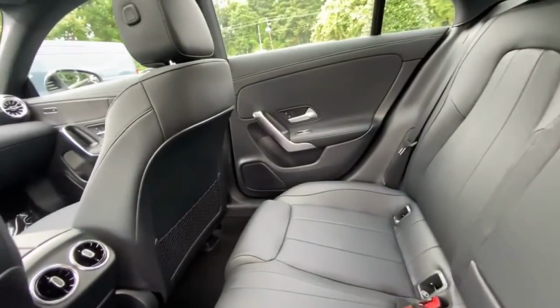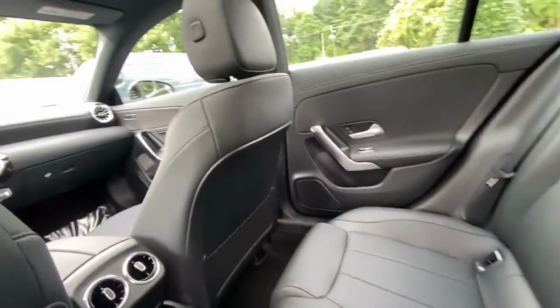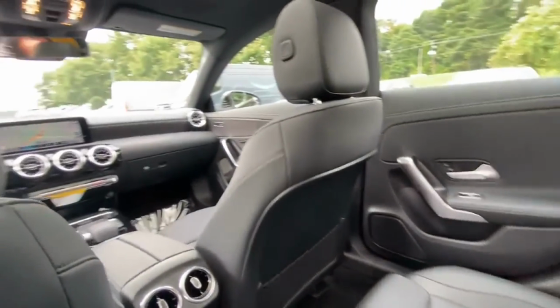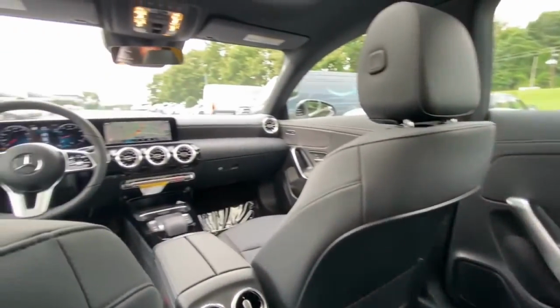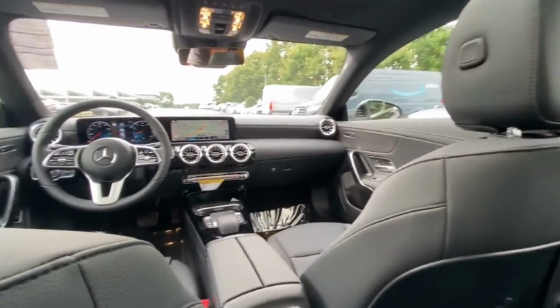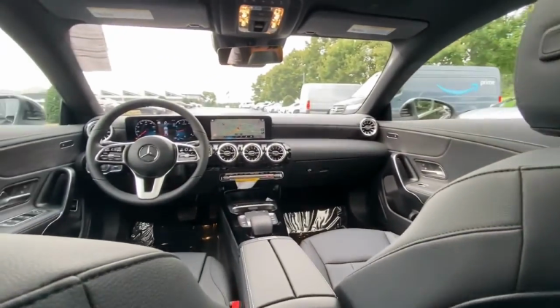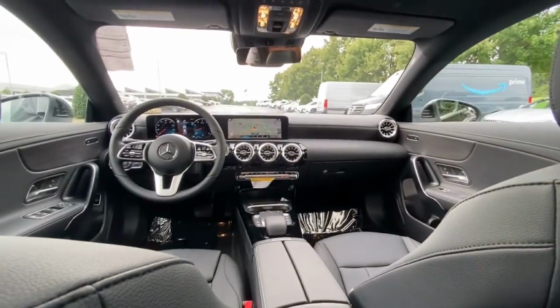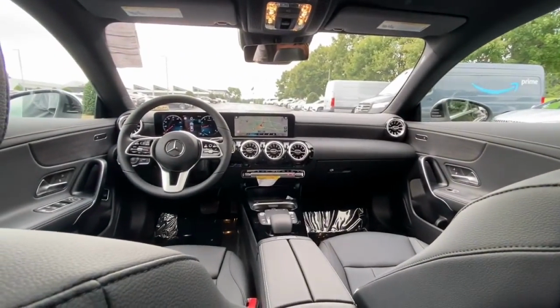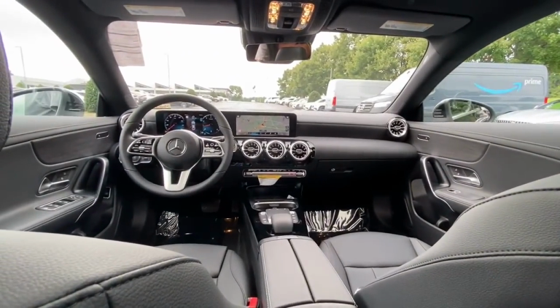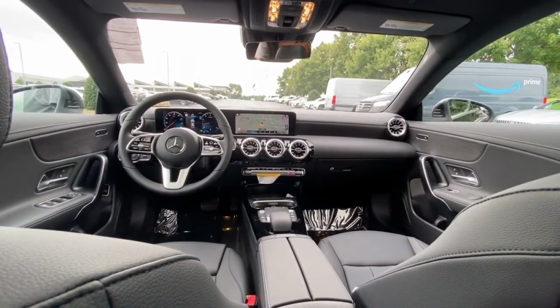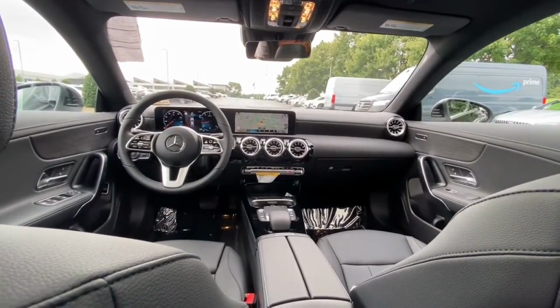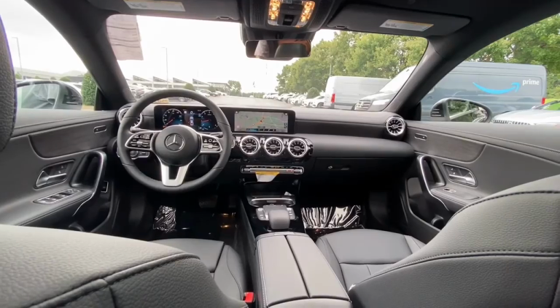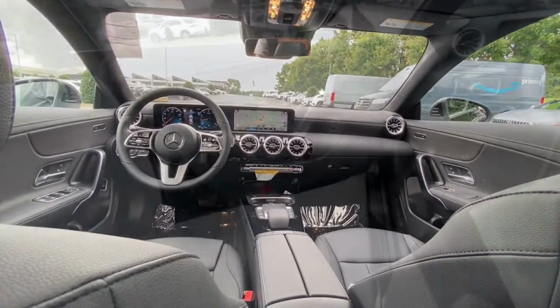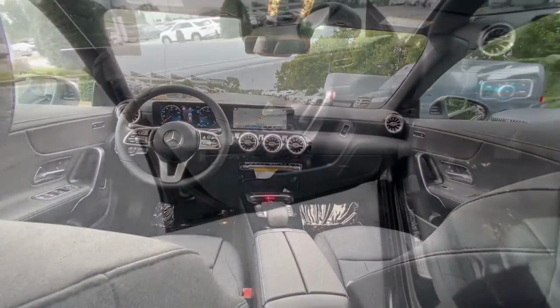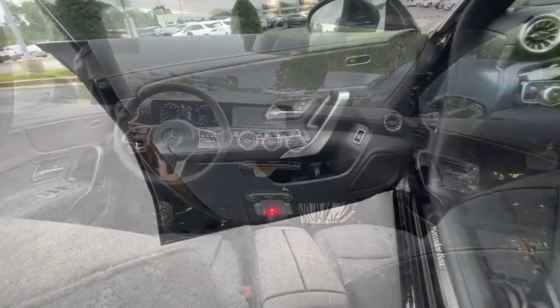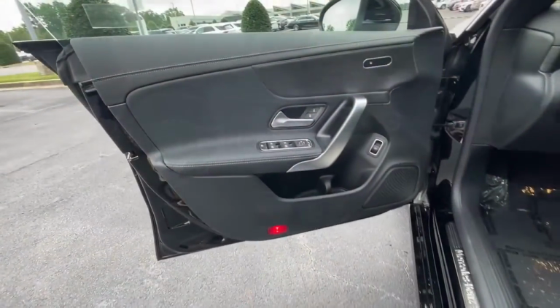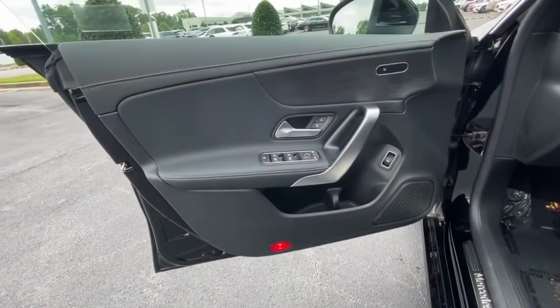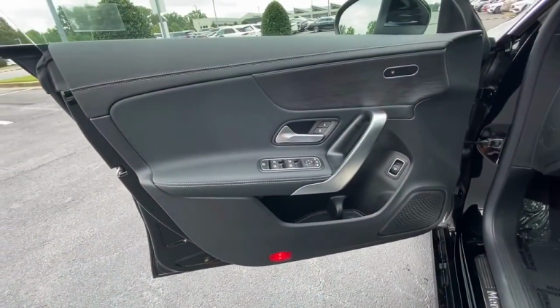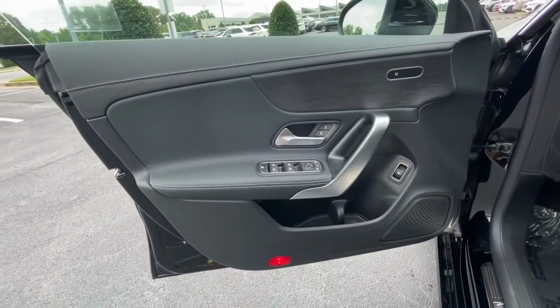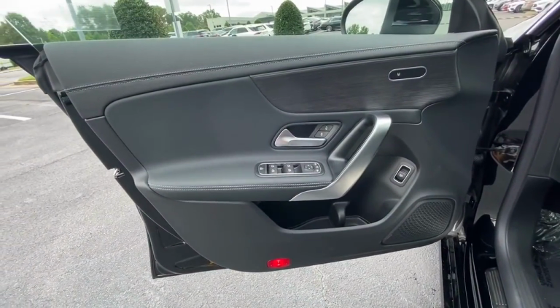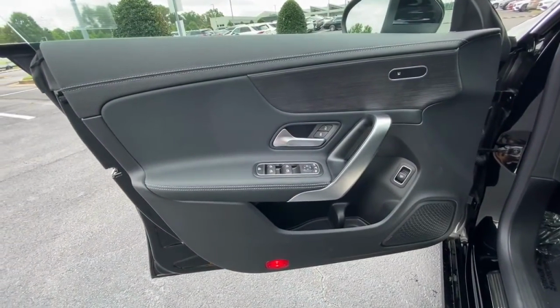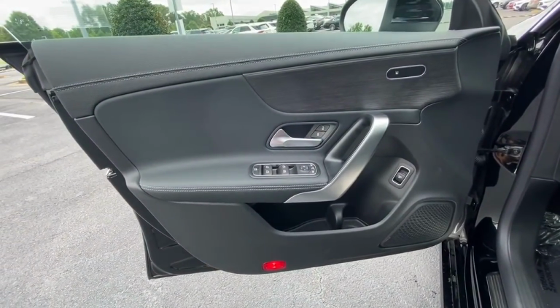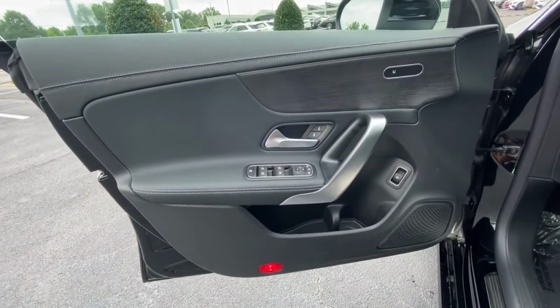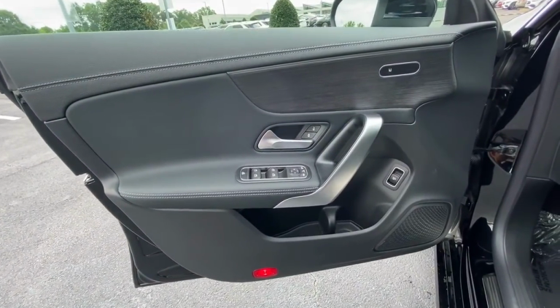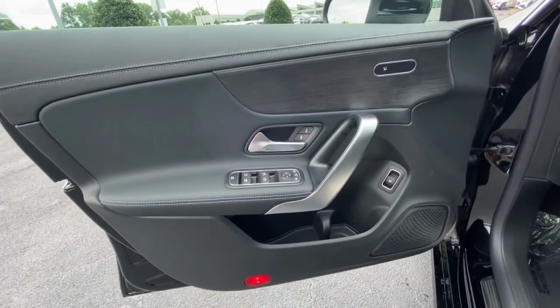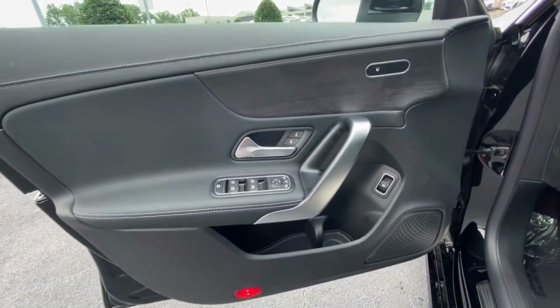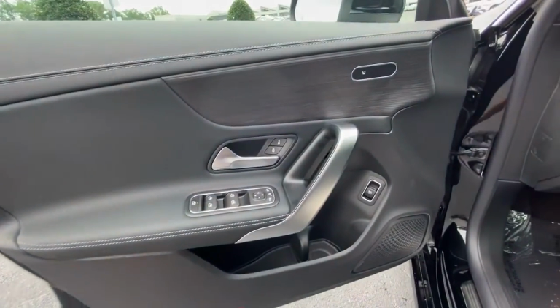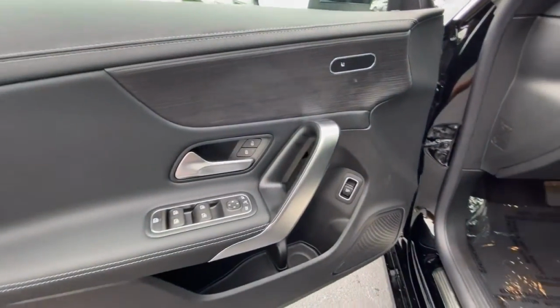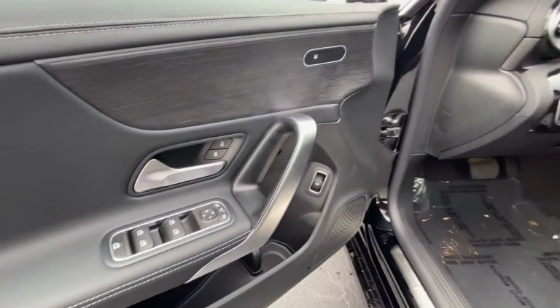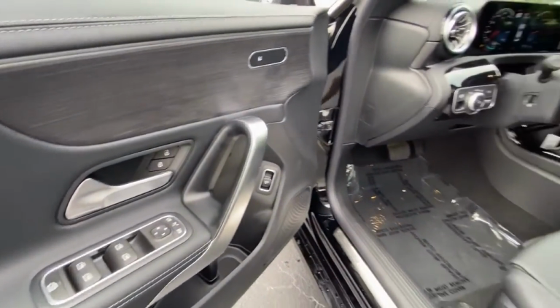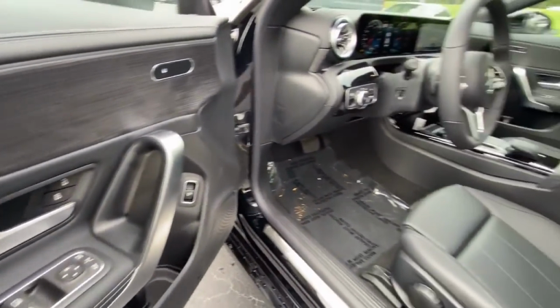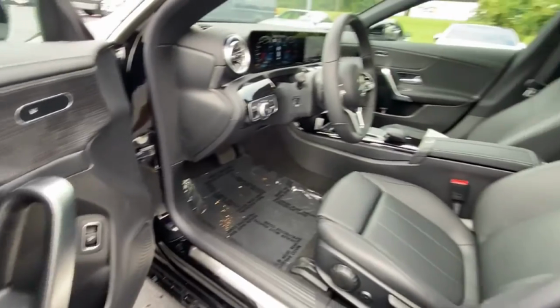Give yourself the style and luxury you deserve in this CLA Class sedan. Our team will give you an outstanding test drive experience. Stop in today.